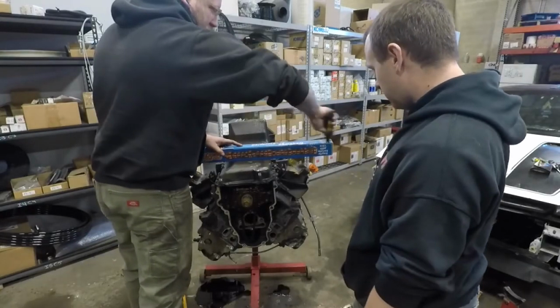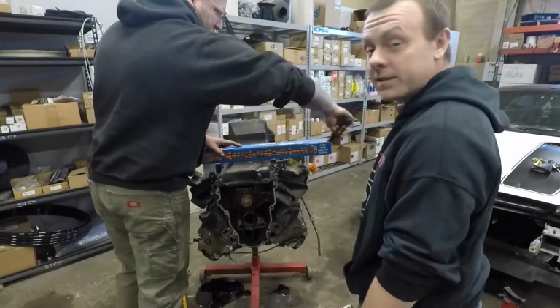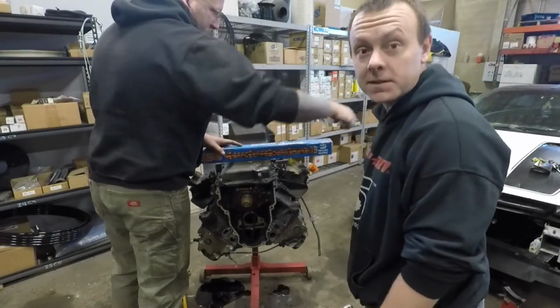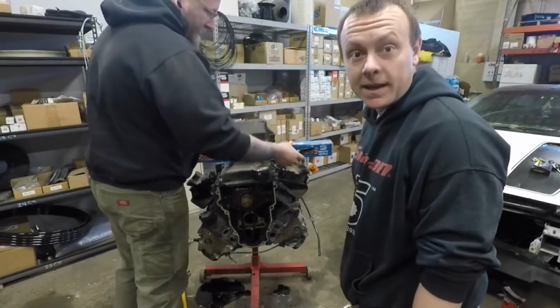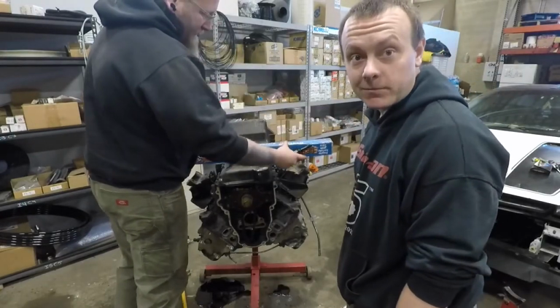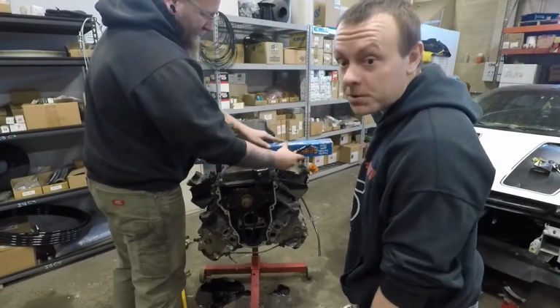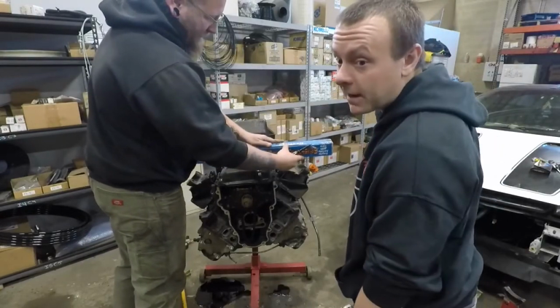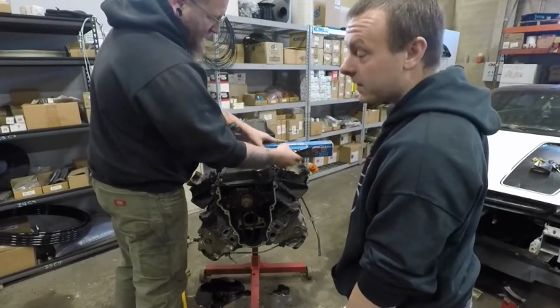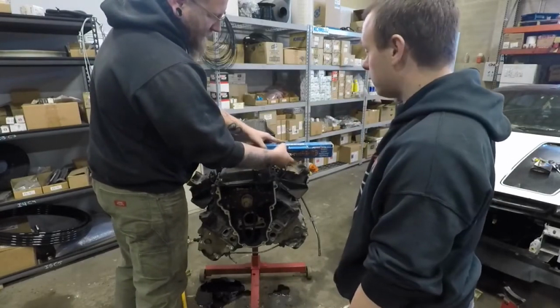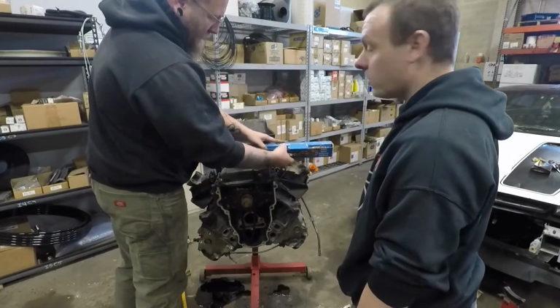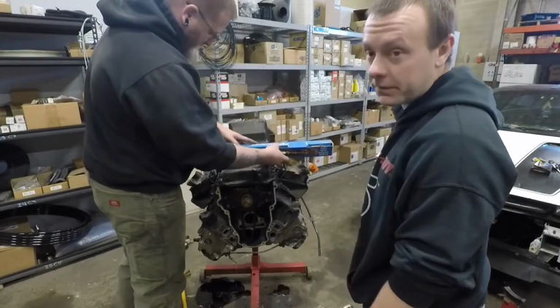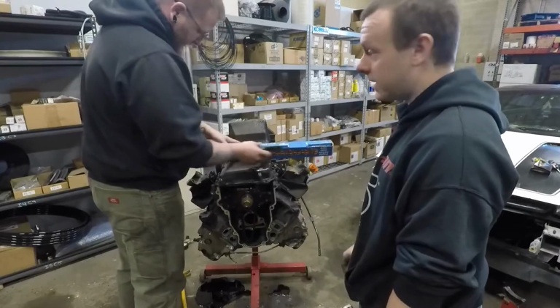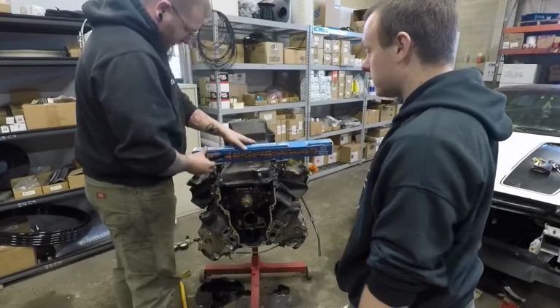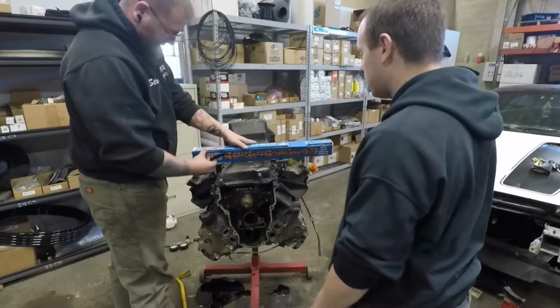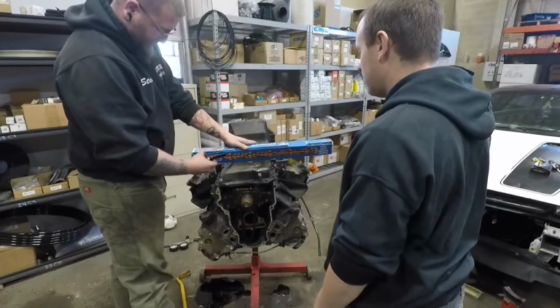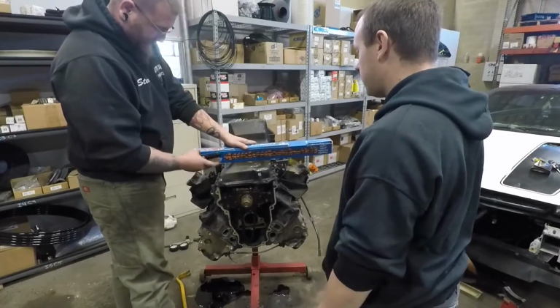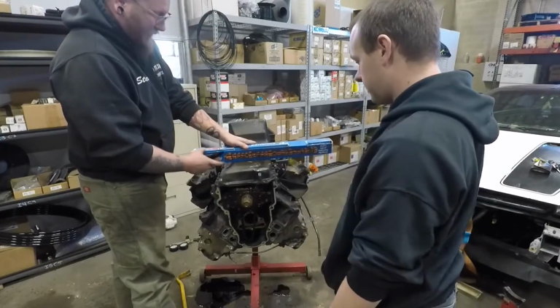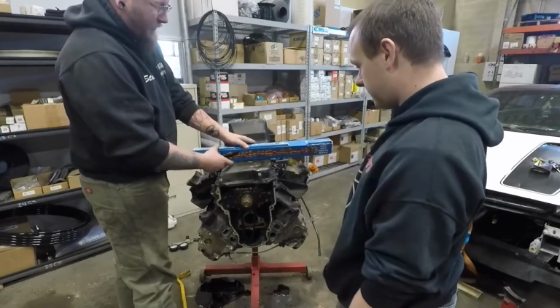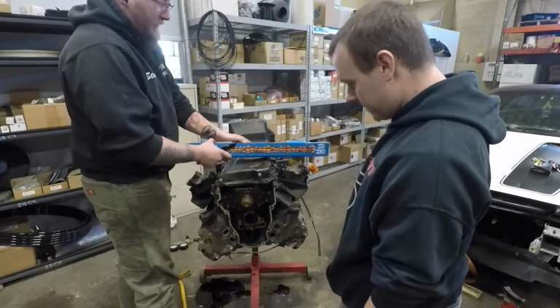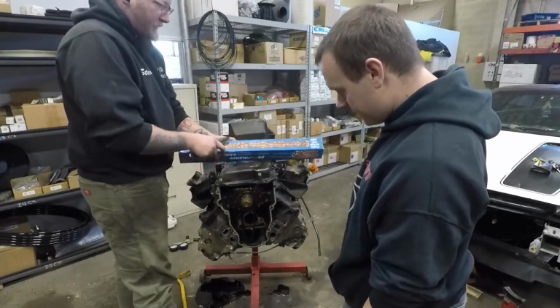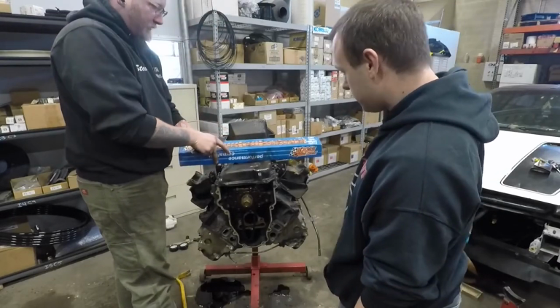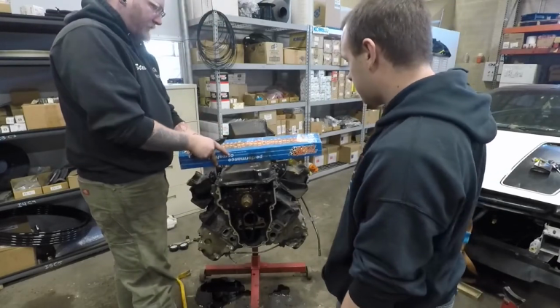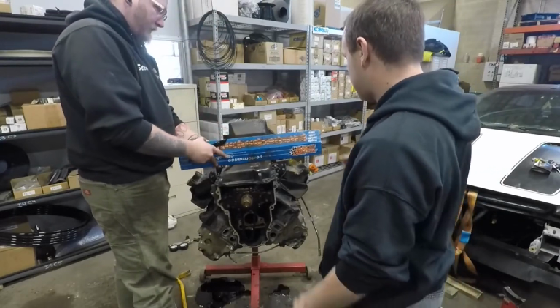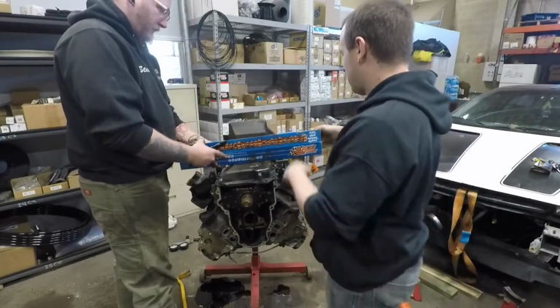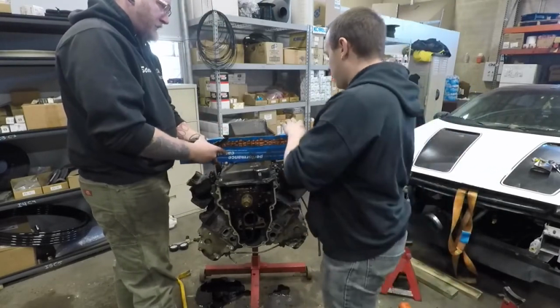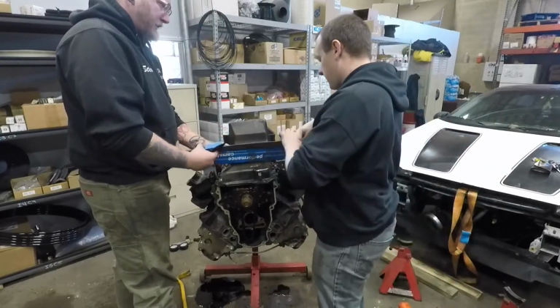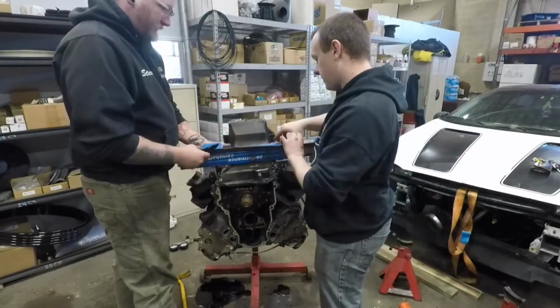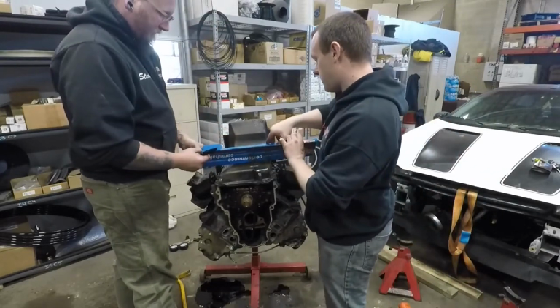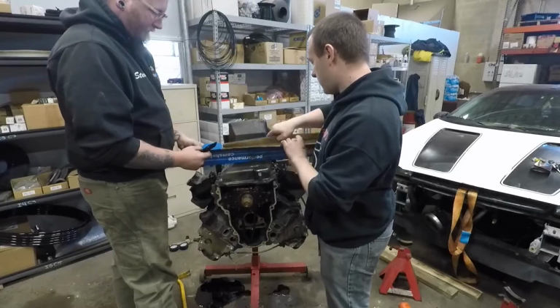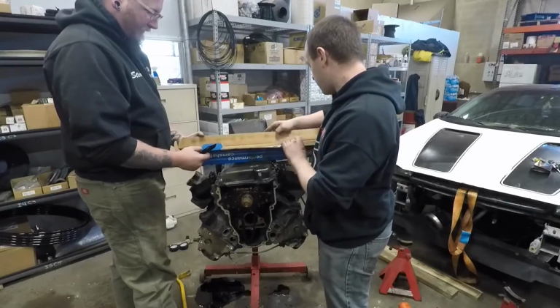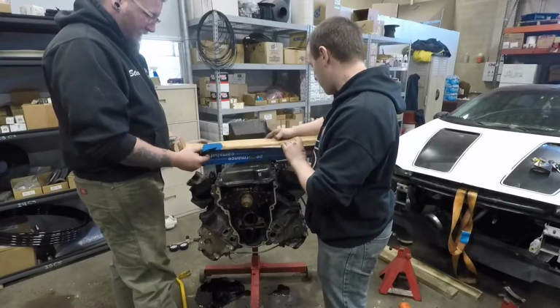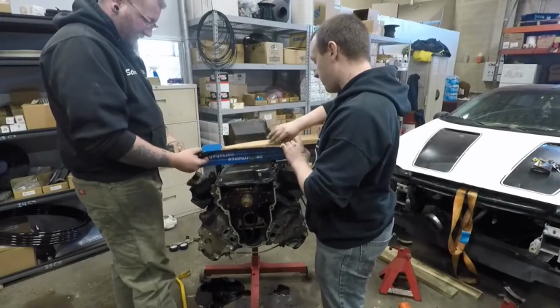This is a roller lifter engine. Roller — you do not need assembly lube.